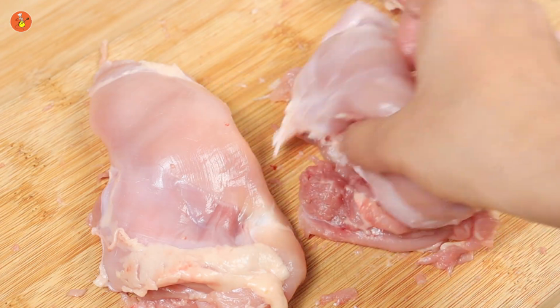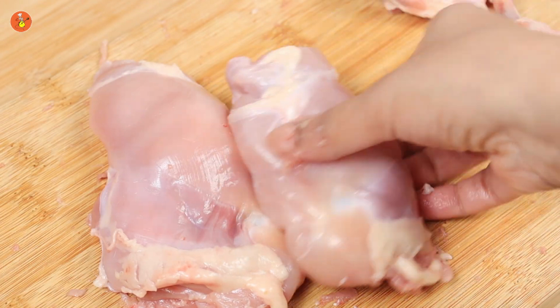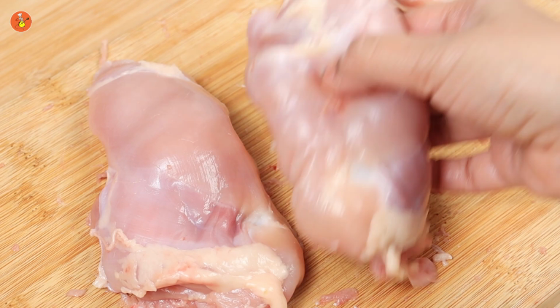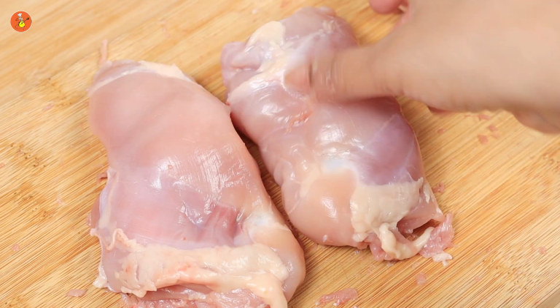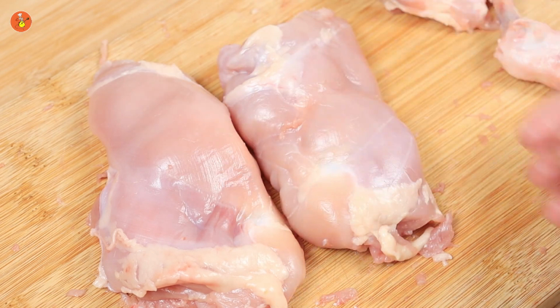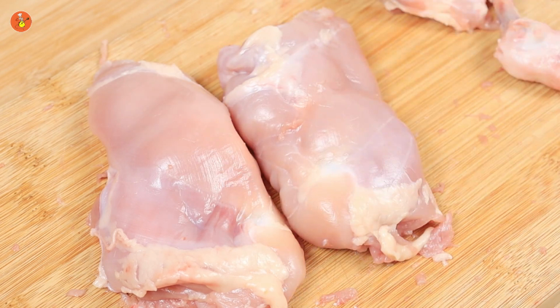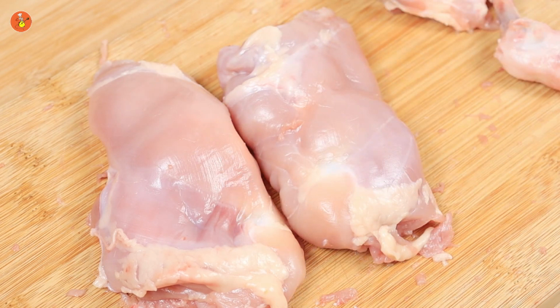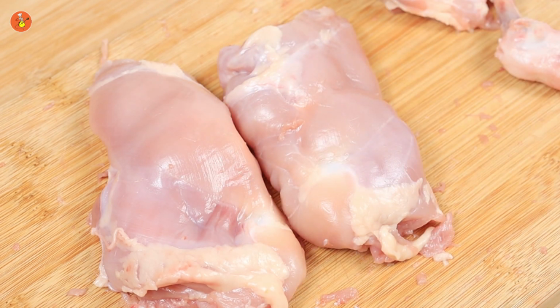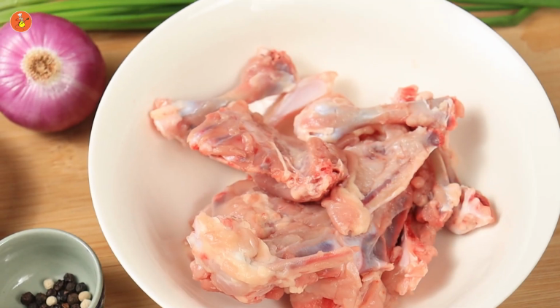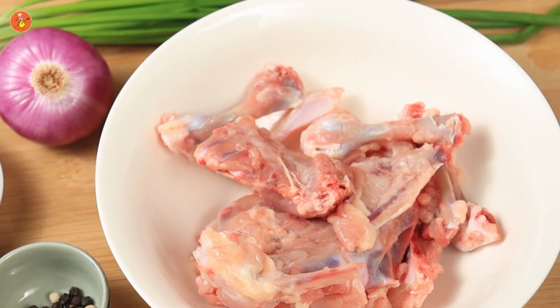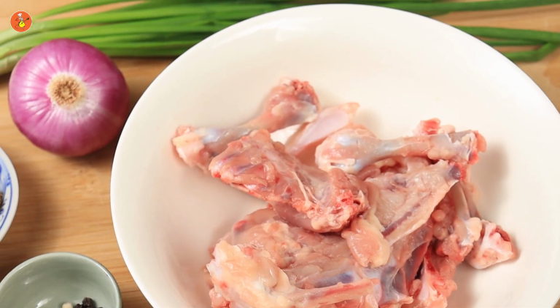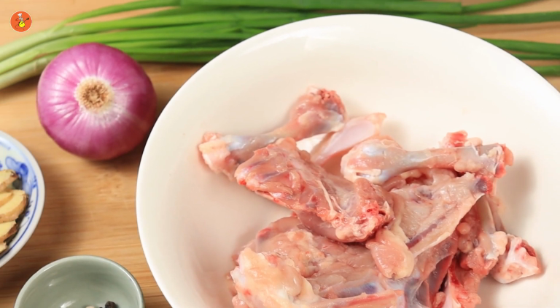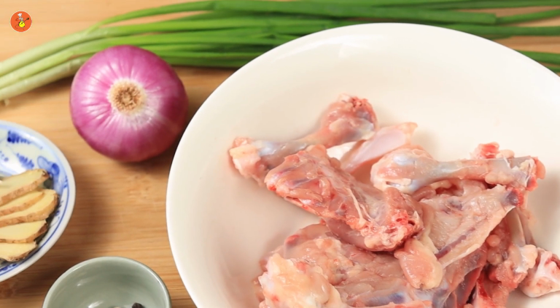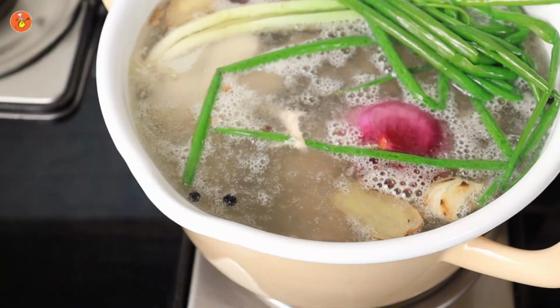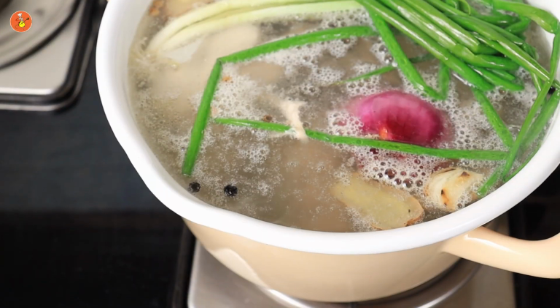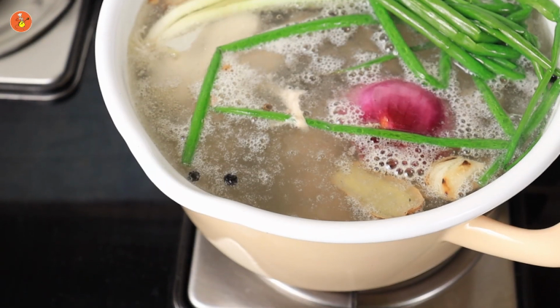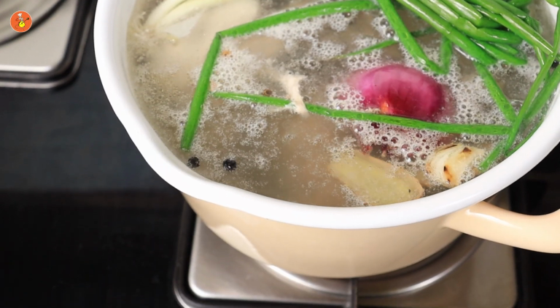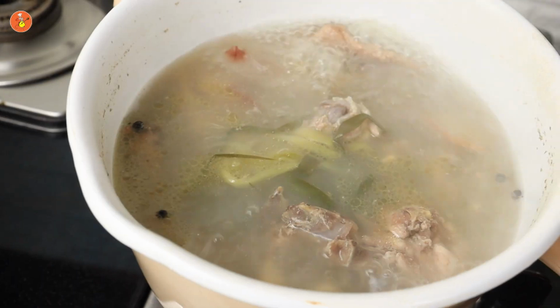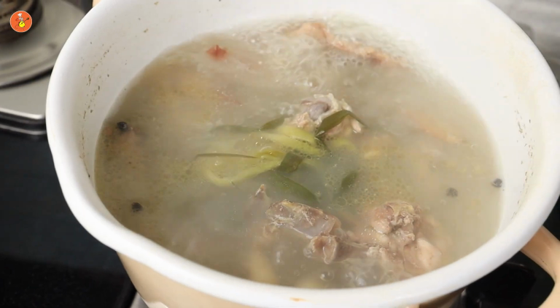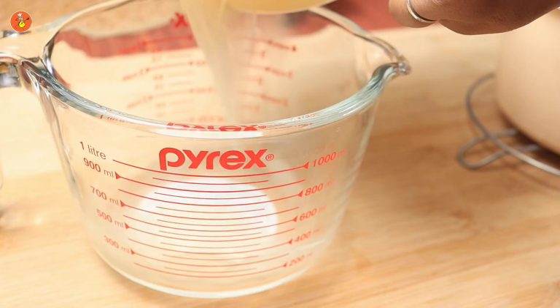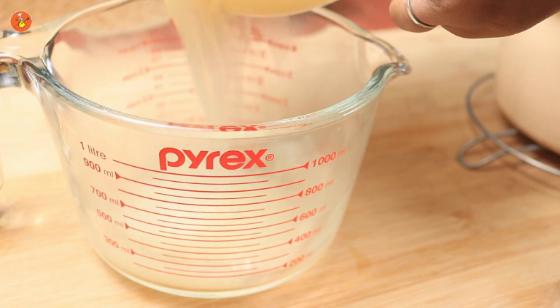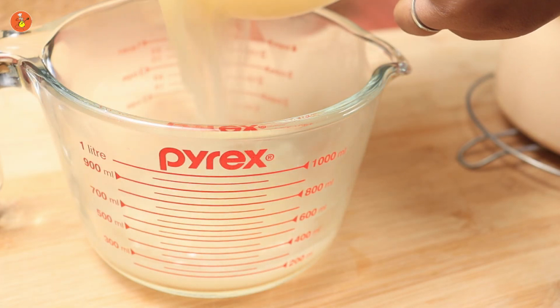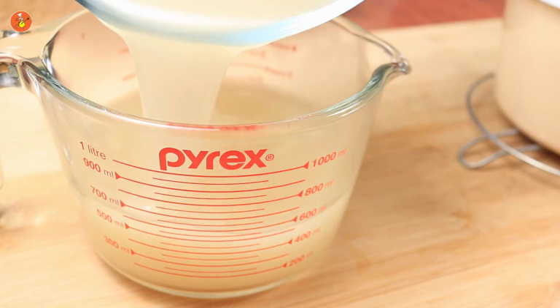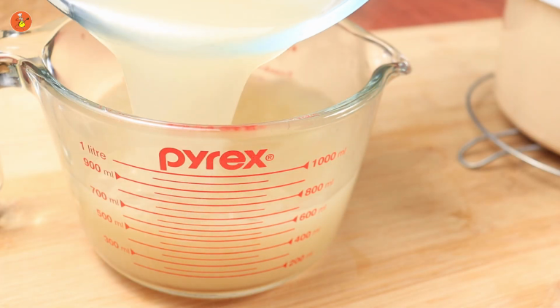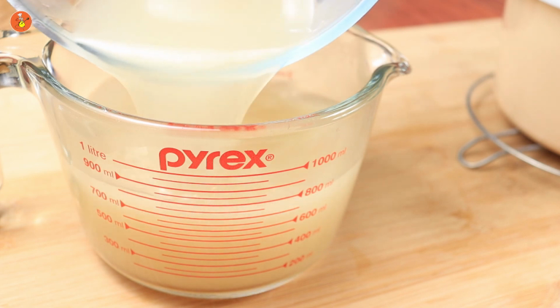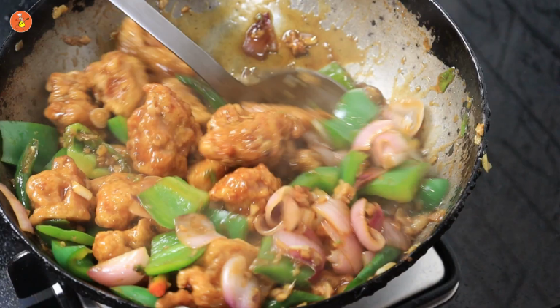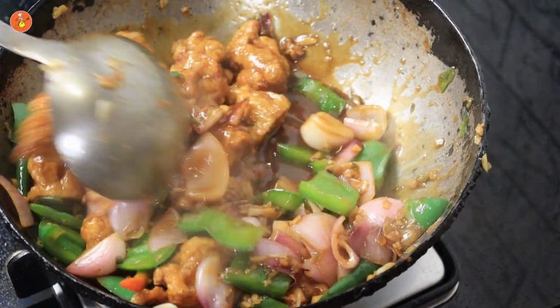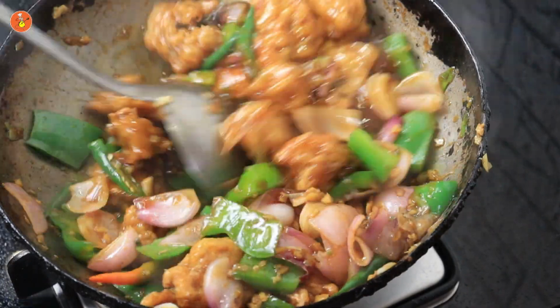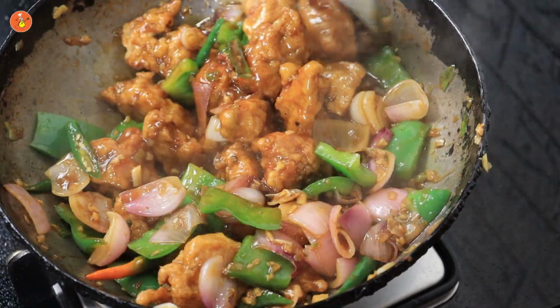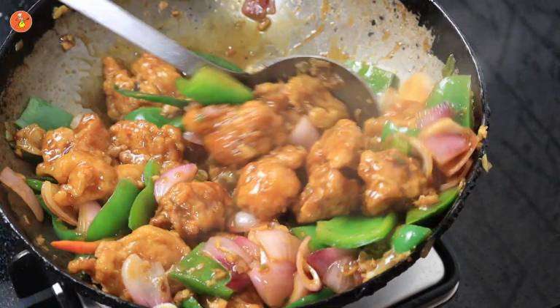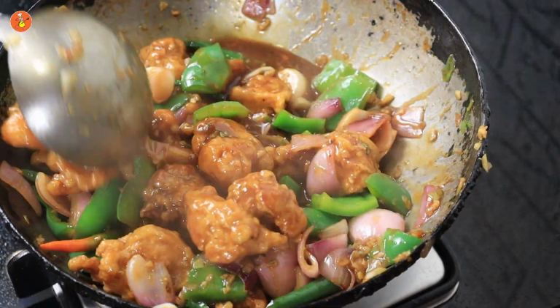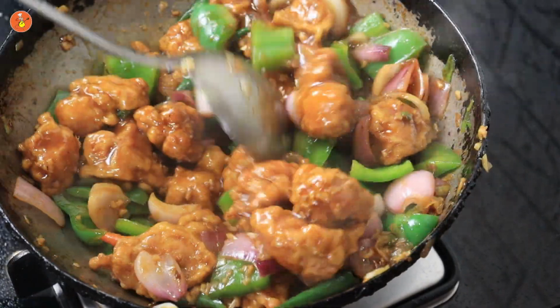Chicken leg is very juicy and good to use in lots of recipes. In the subsequent episodes, we will see how to make a chicken stock out of the bones so that nothing goes to waste, and how to make some delicious chili chicken out of the chicken leg meat.